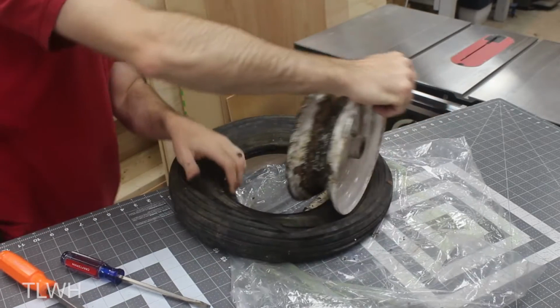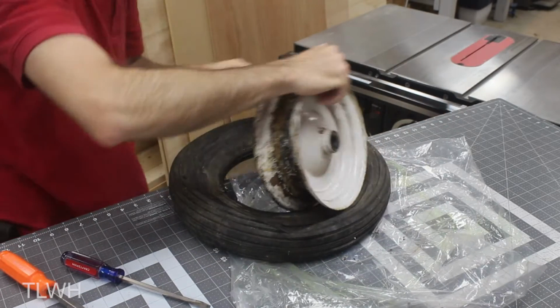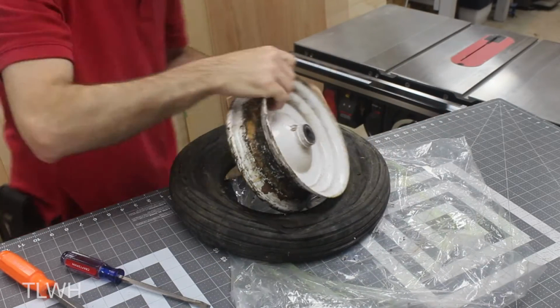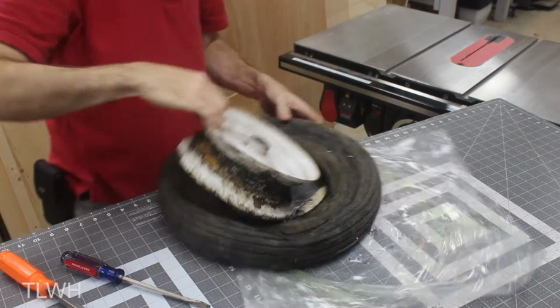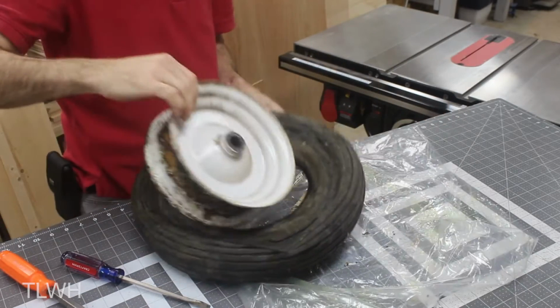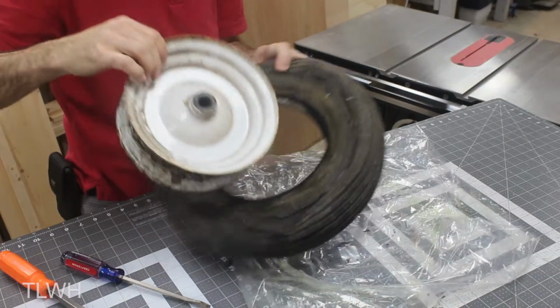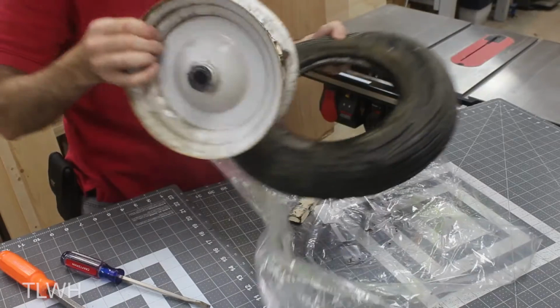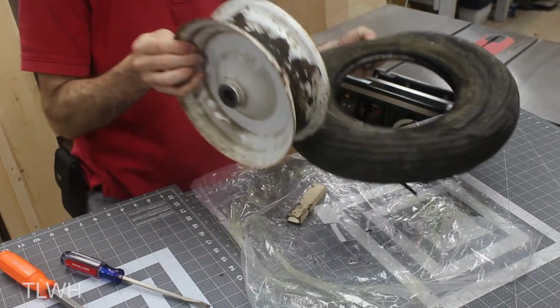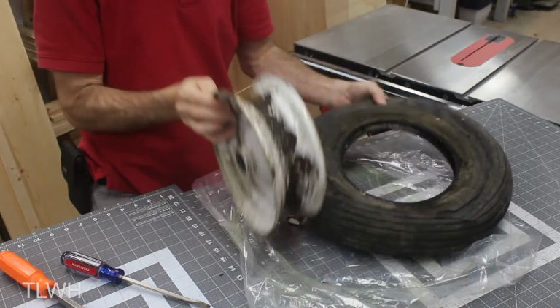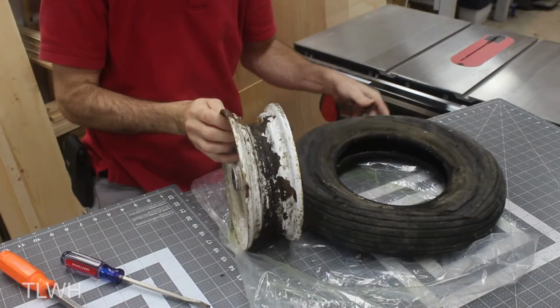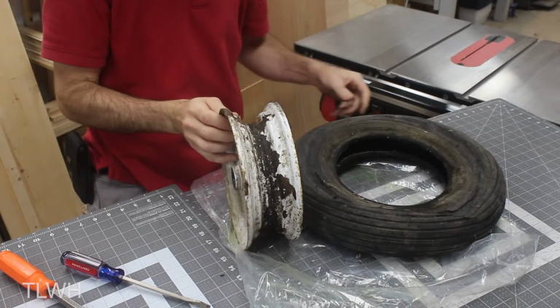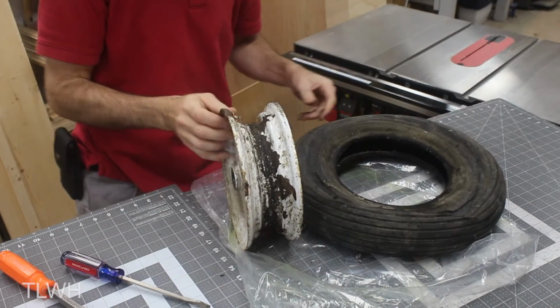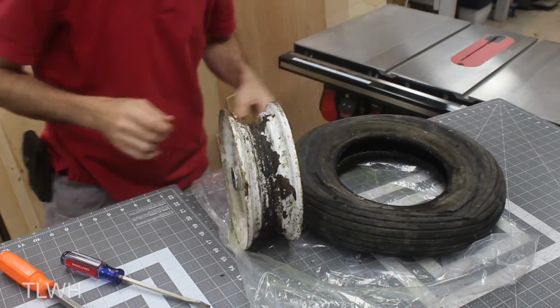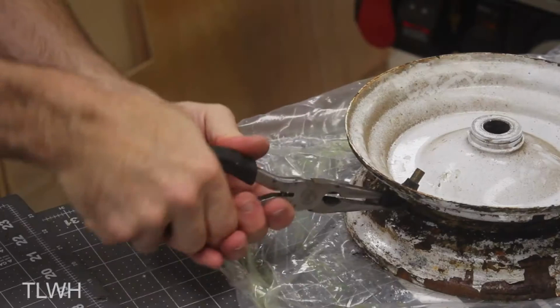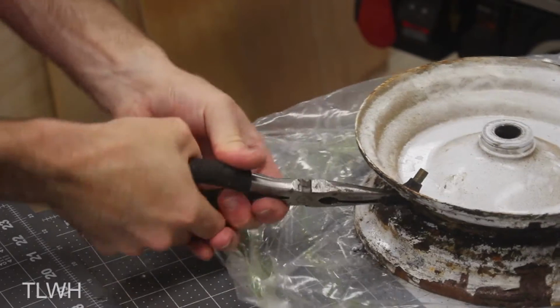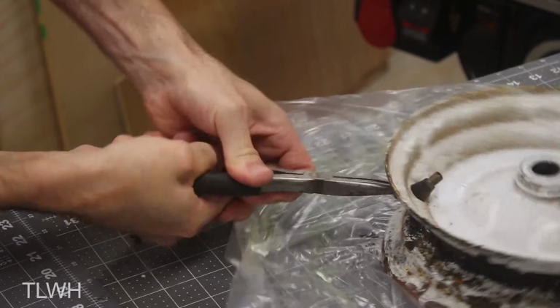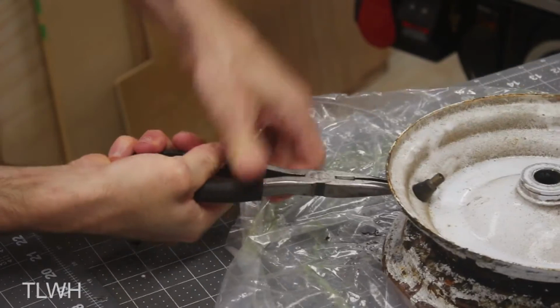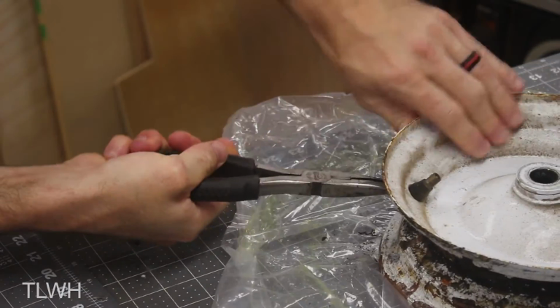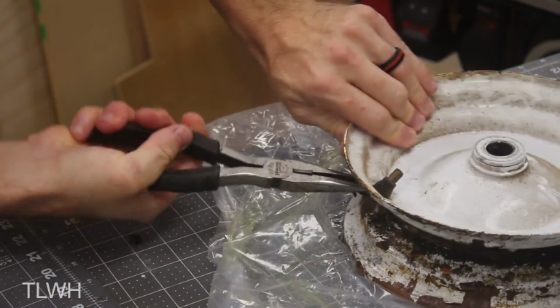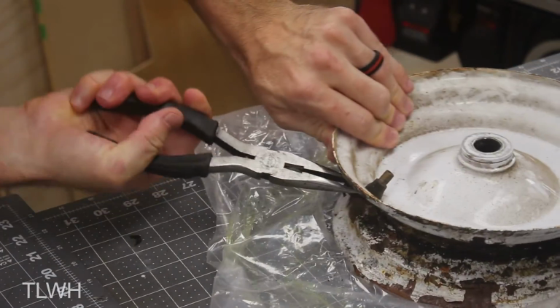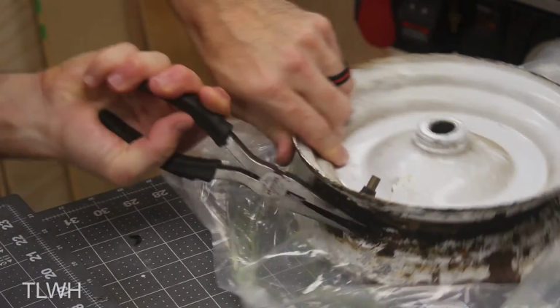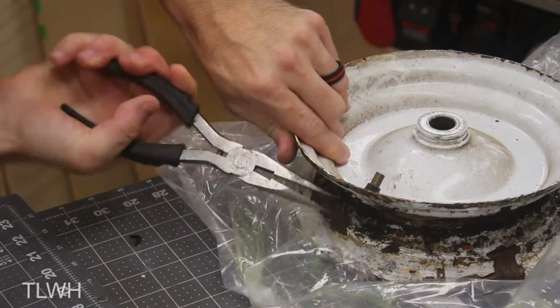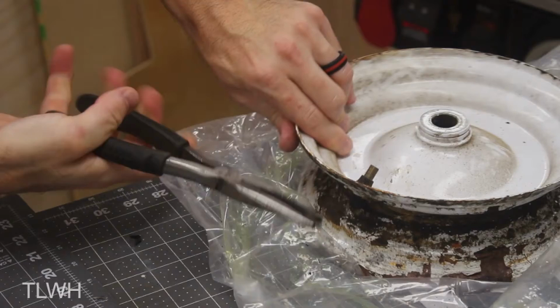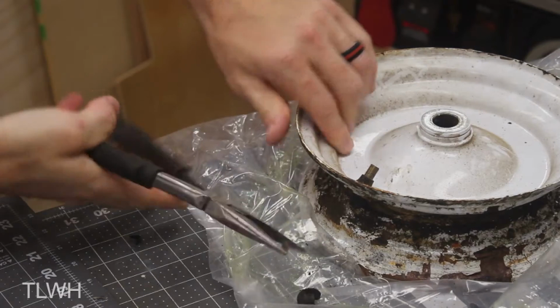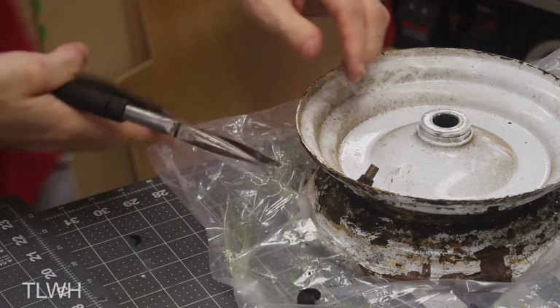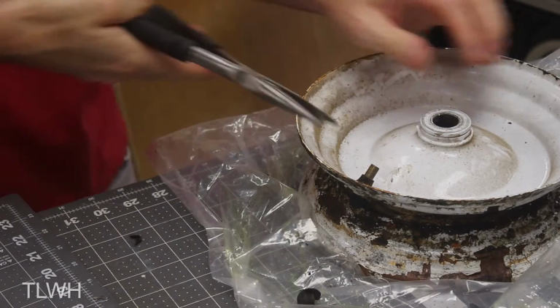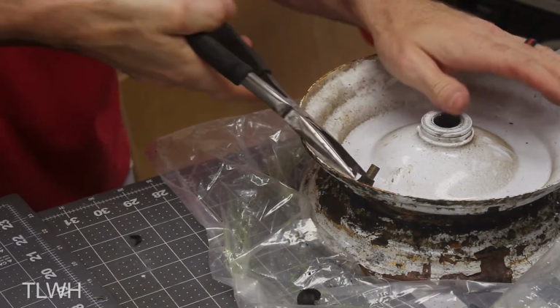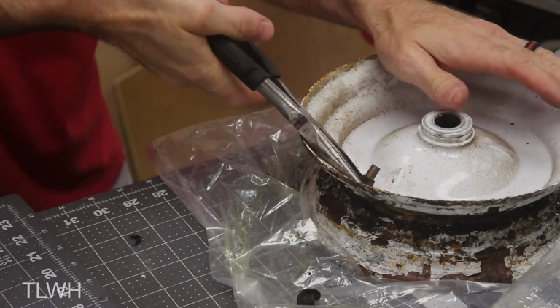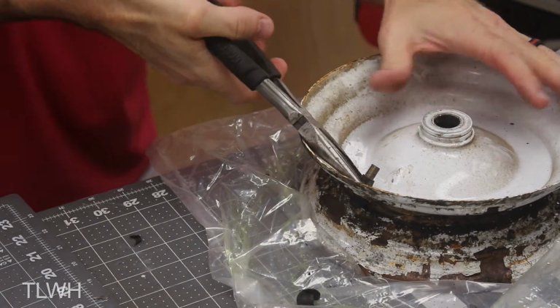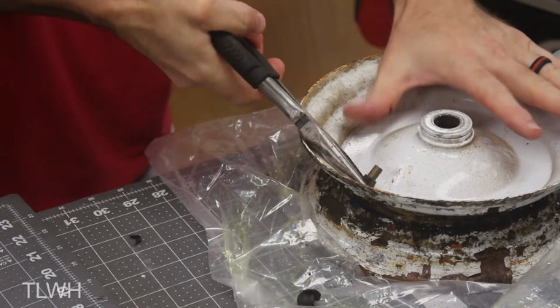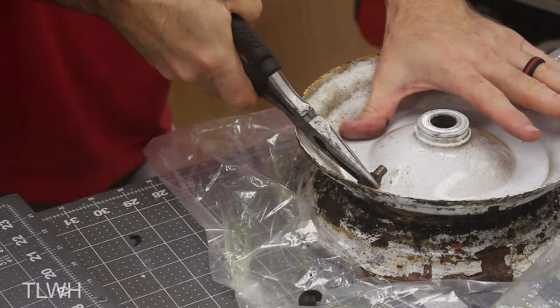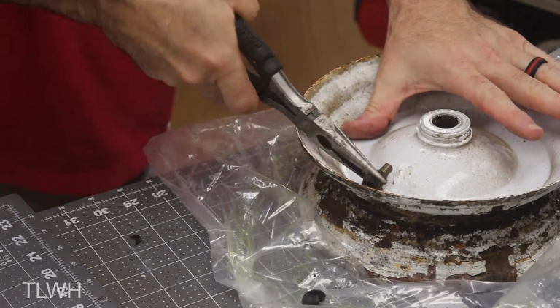And to my surprise, it was a lot more rusty than I thought it would be. But before I tackled that, I had to remove the old valve stem. Fortunately, that was easy with some pliers.